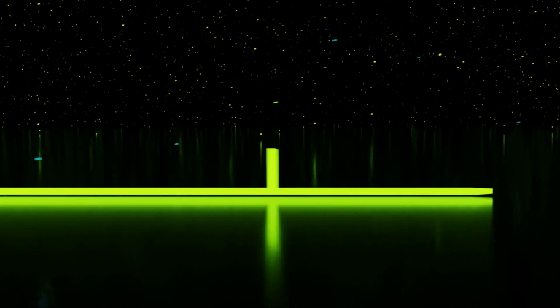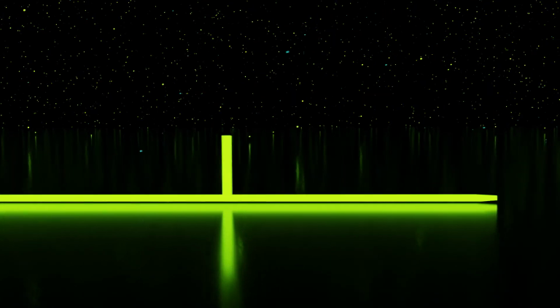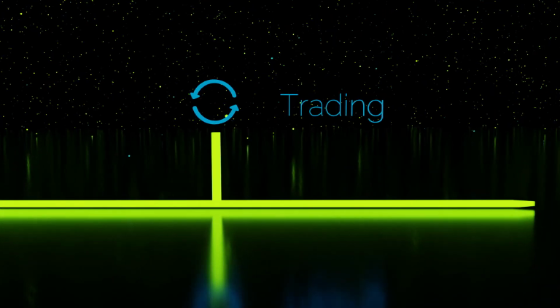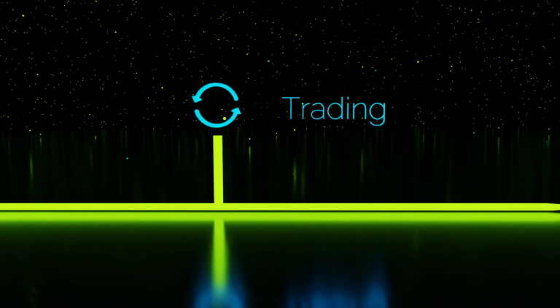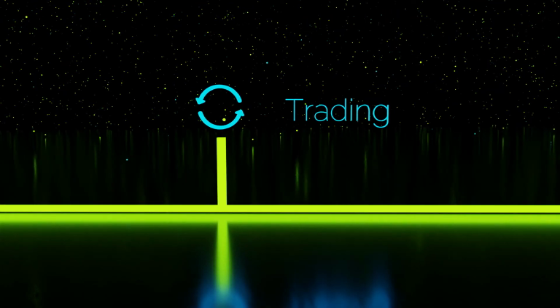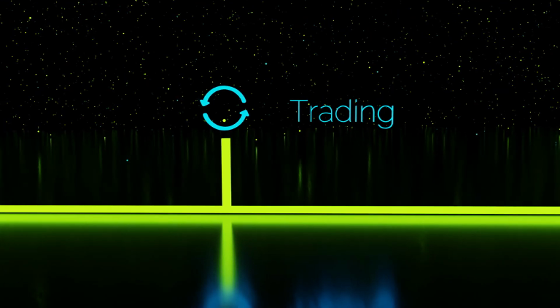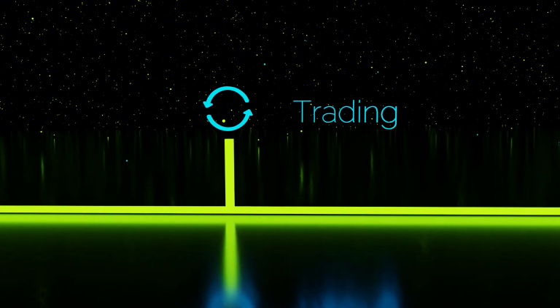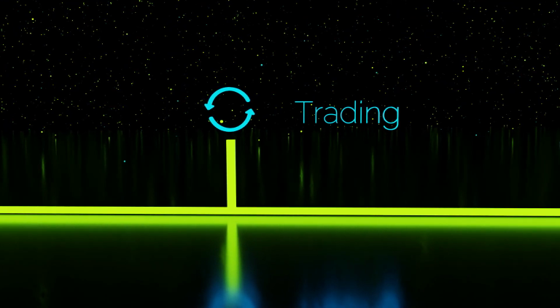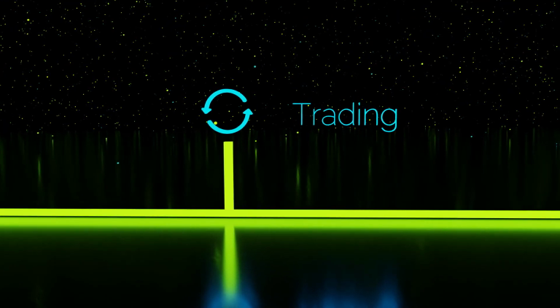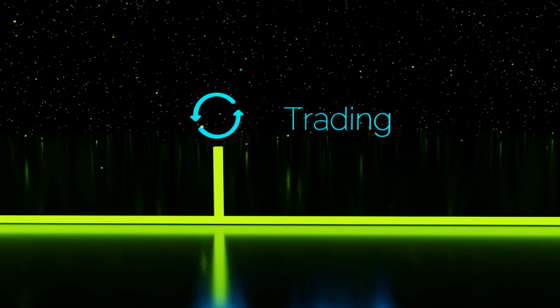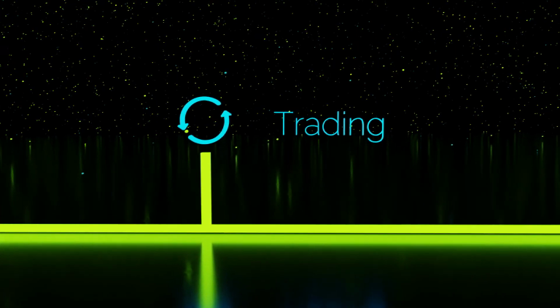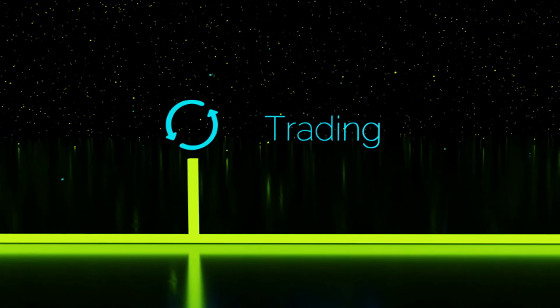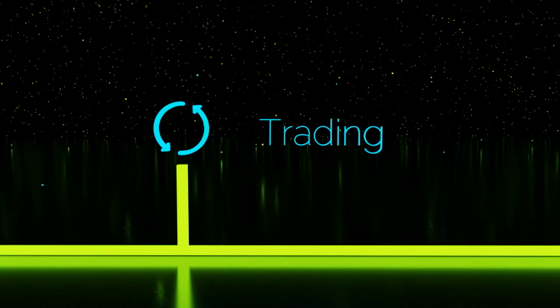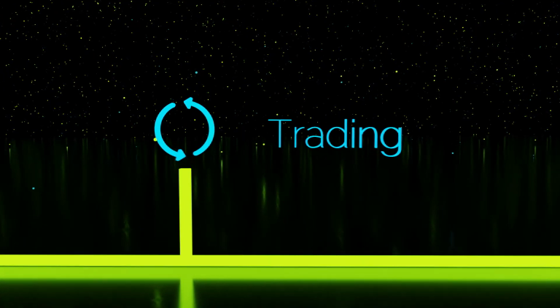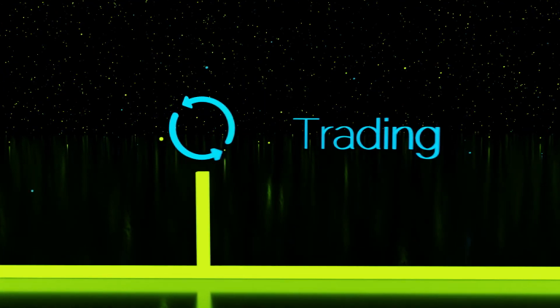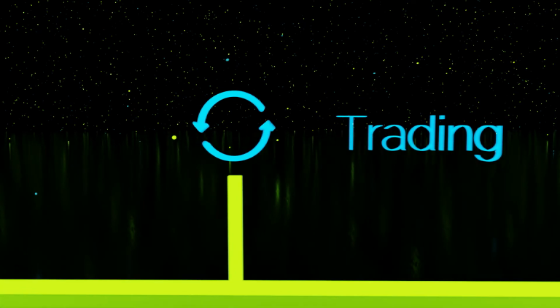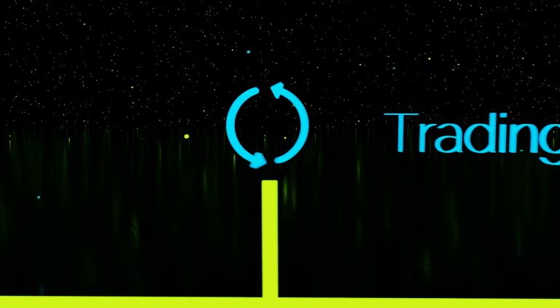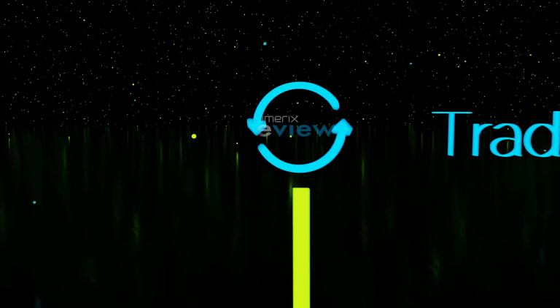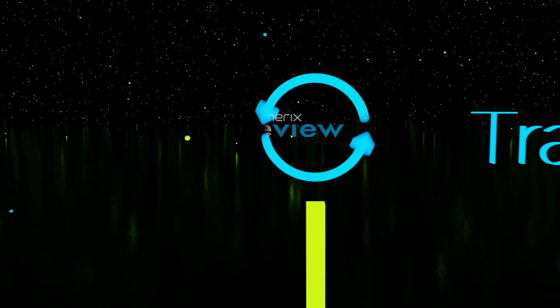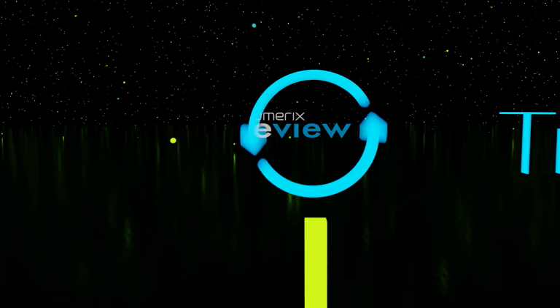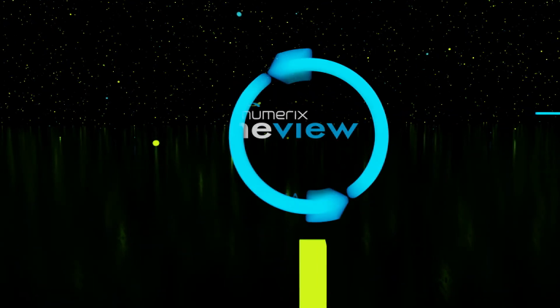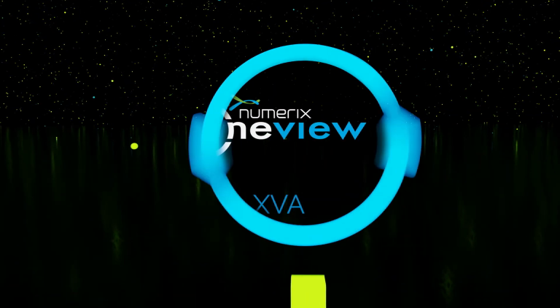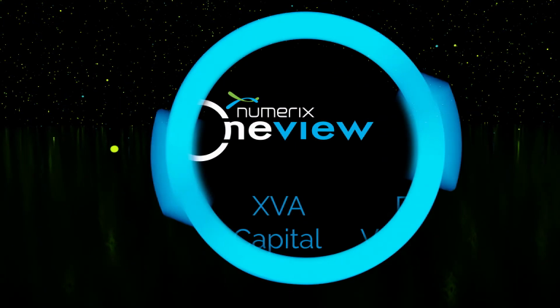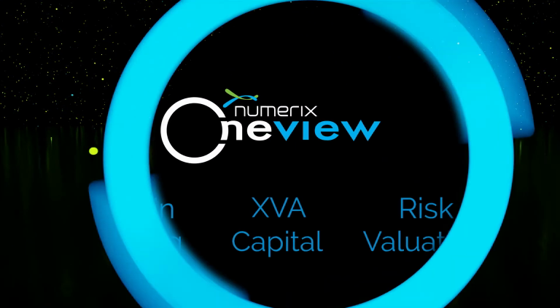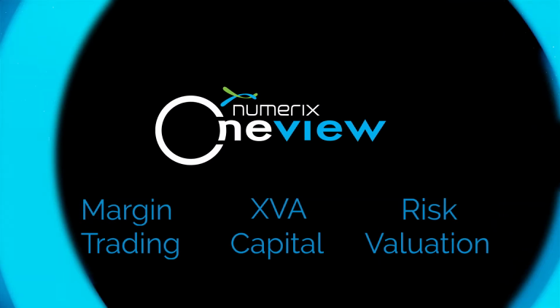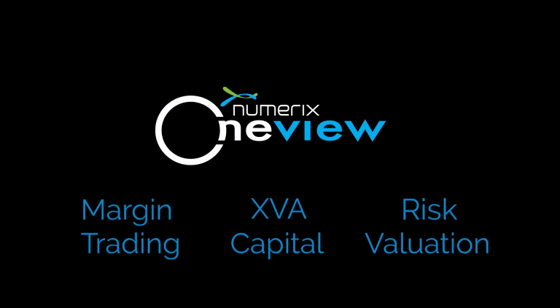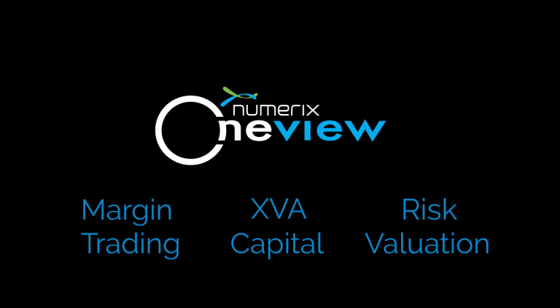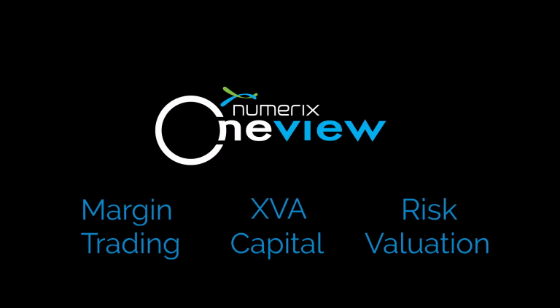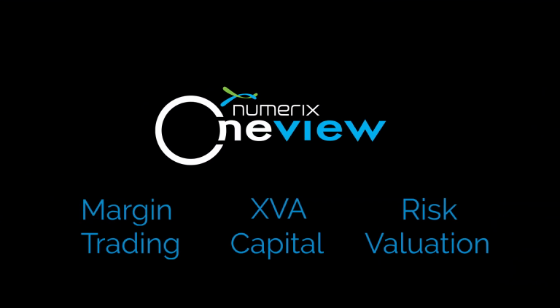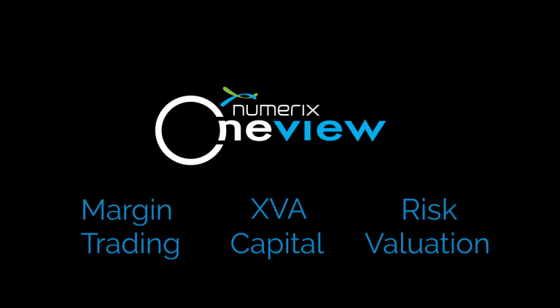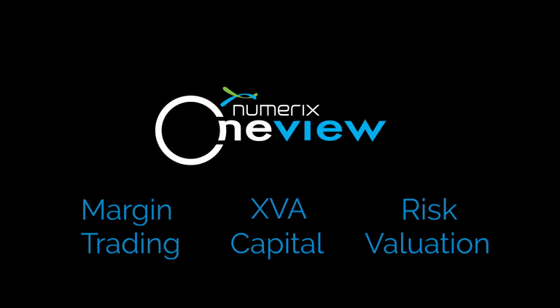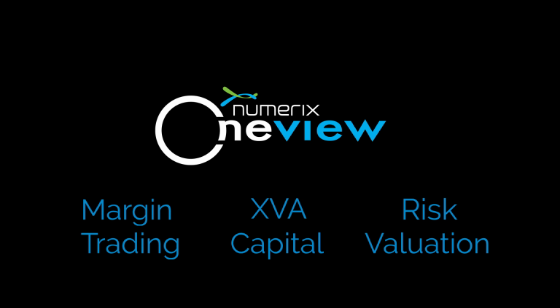Trading can help issuers aggressively grow and manage structured note businesses. Trade with confidence. Numerix OneView — helping you make the right decisions when it matters most.